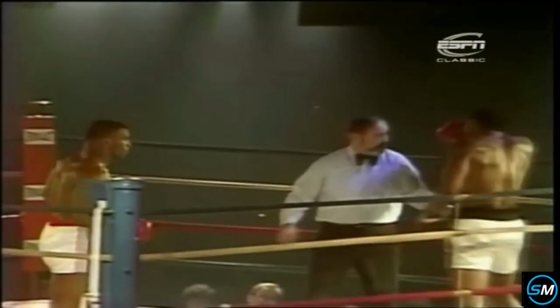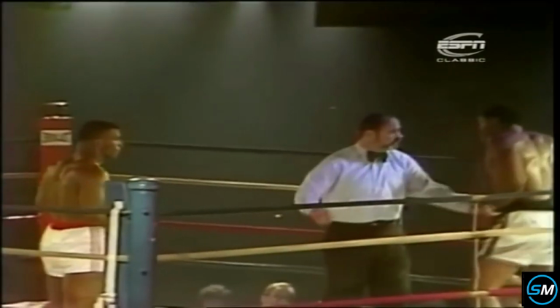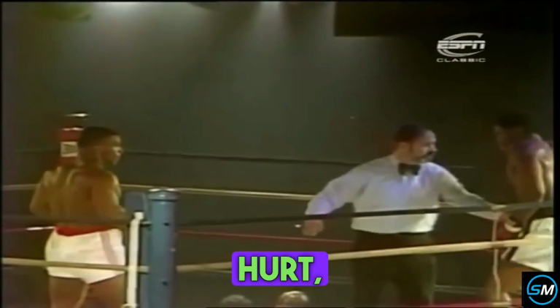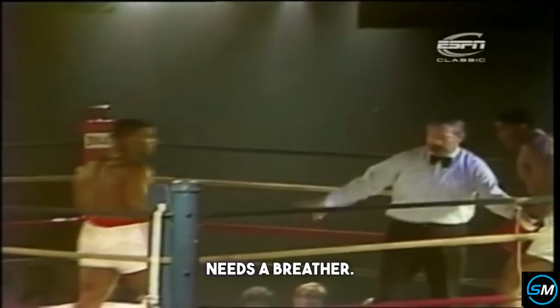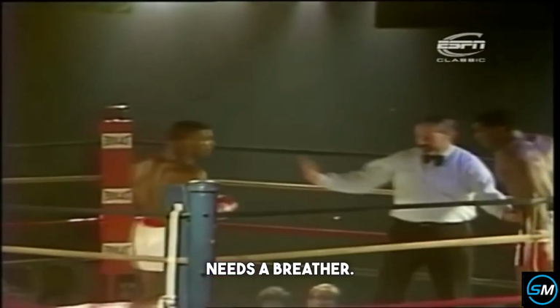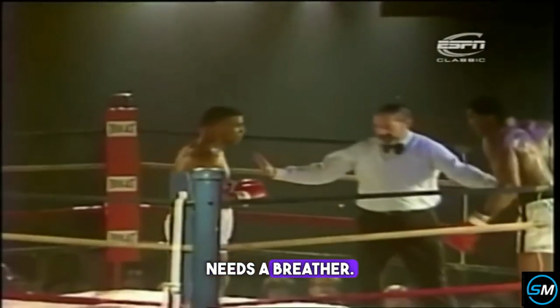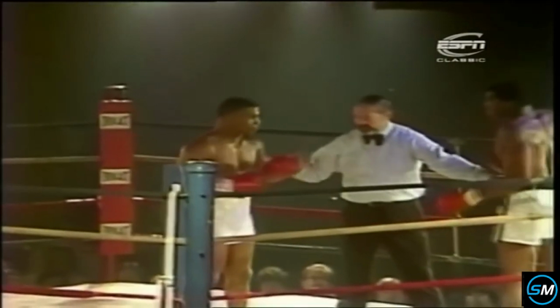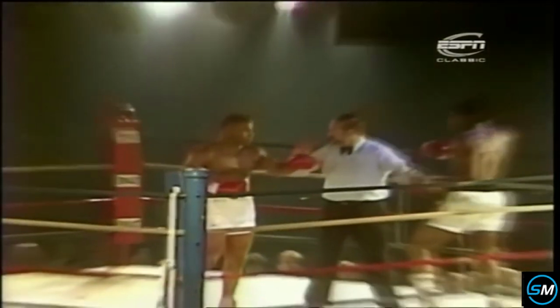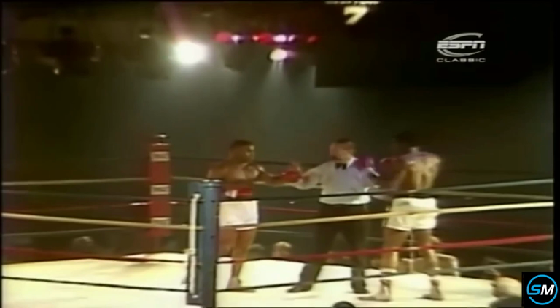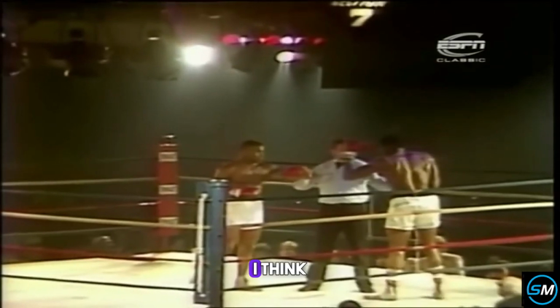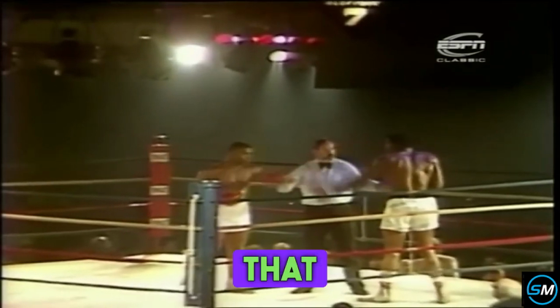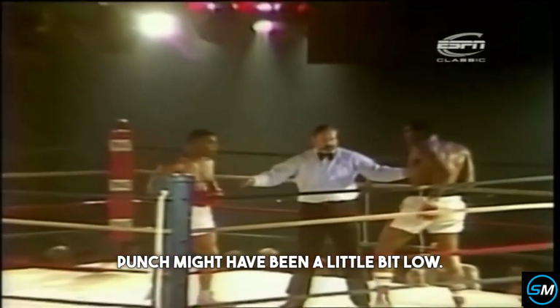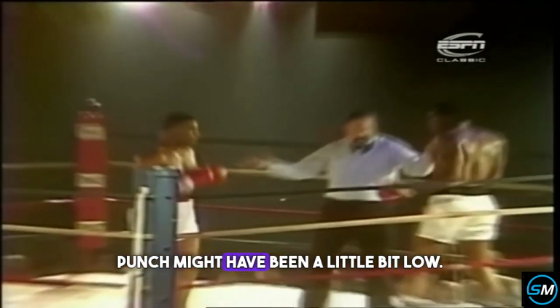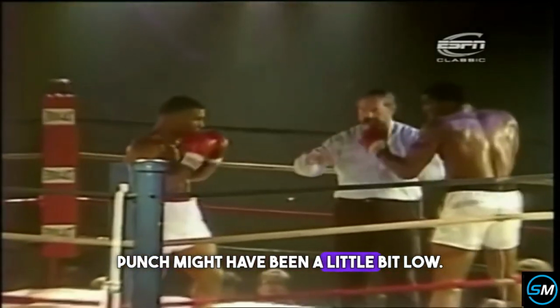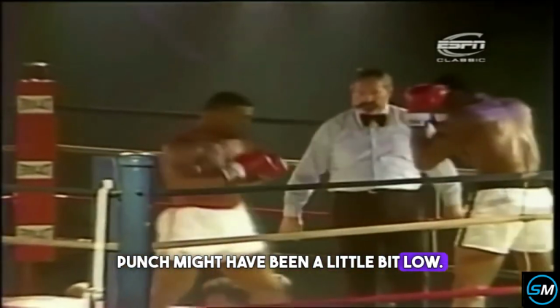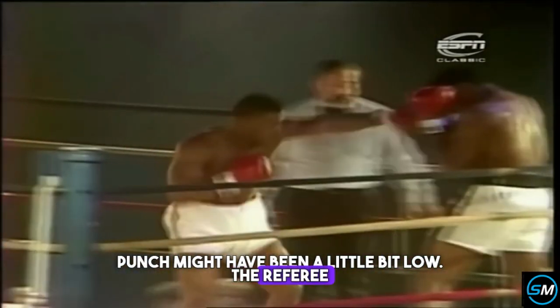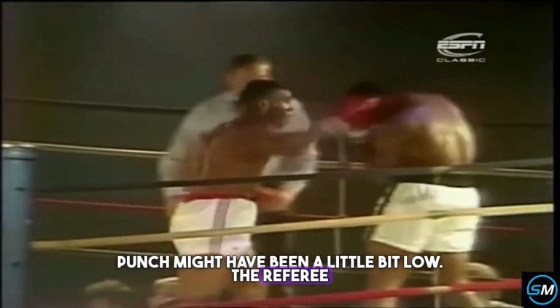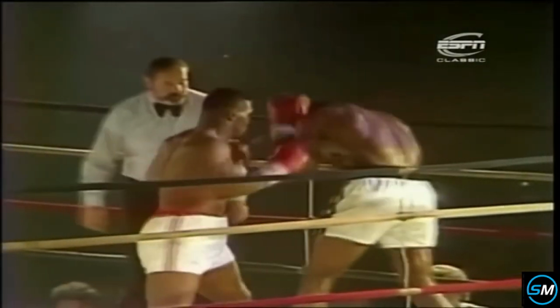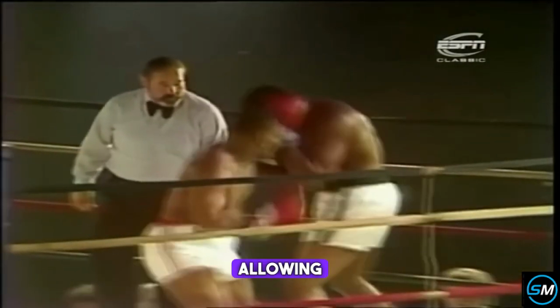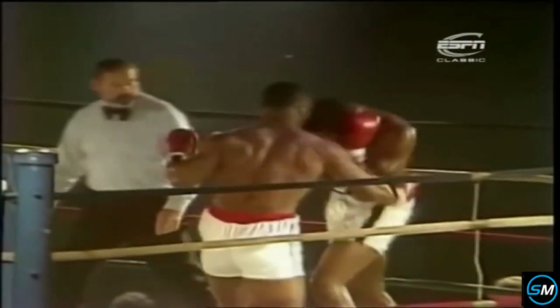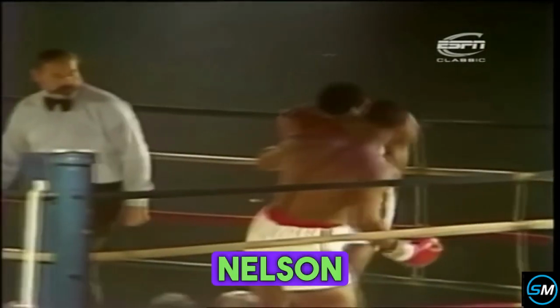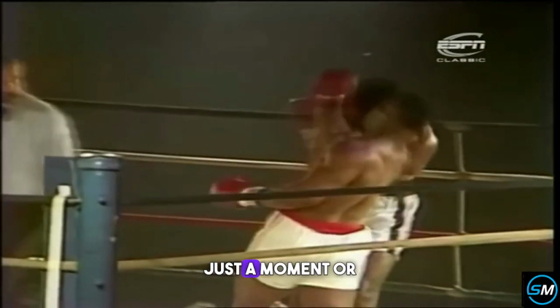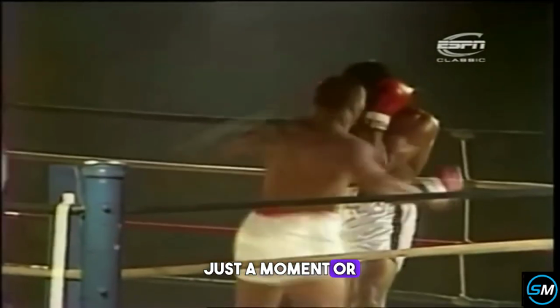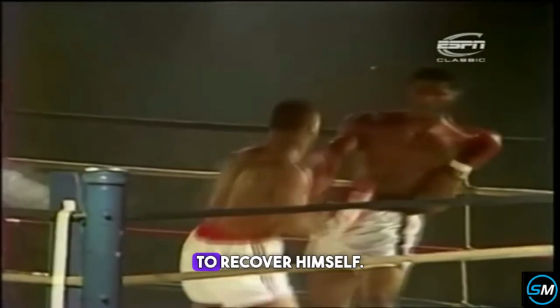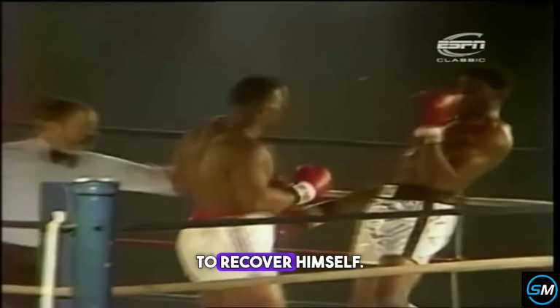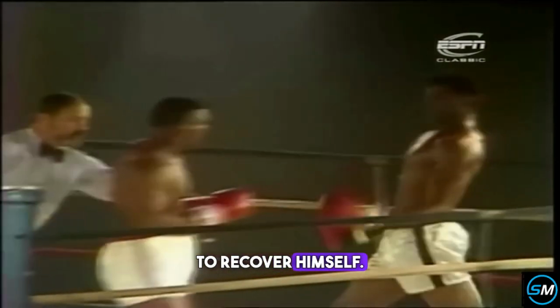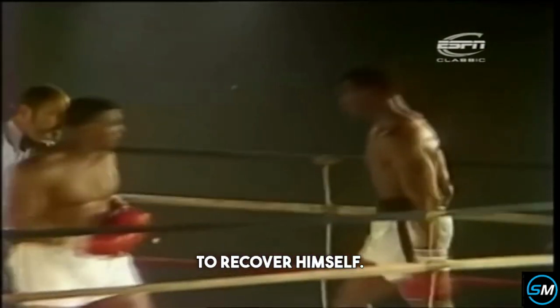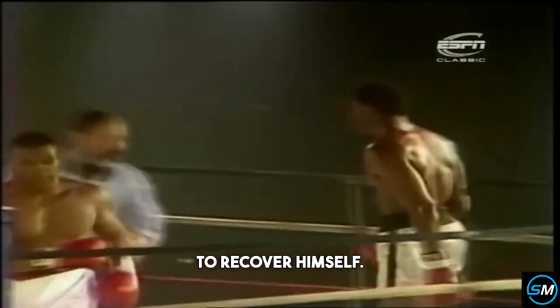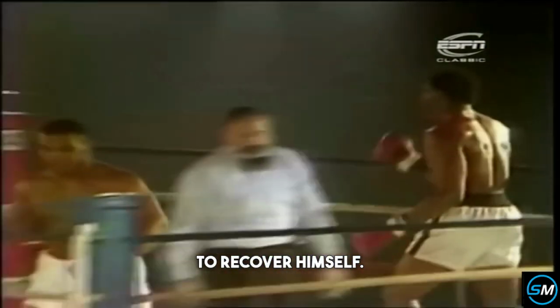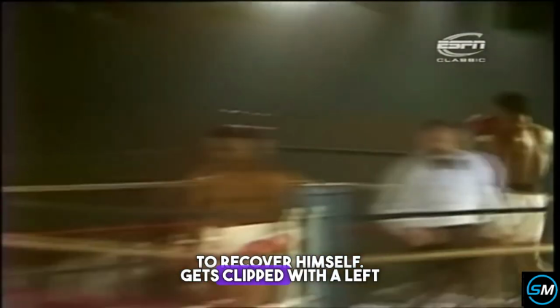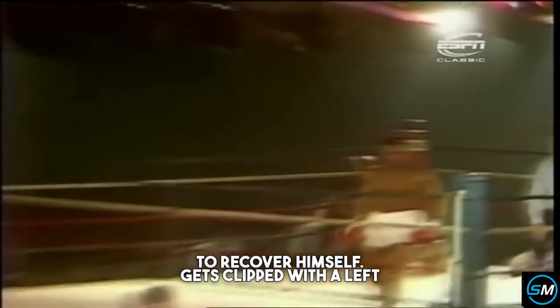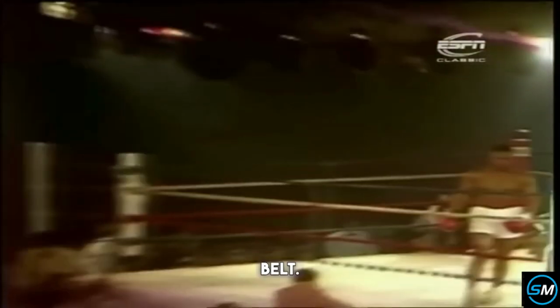Nelson is hurt, needs a breather. I think that punch might have been a little bit low. The referee allowing Nelson just a moment or two to recover himself — gets clipped with a left on the belt.